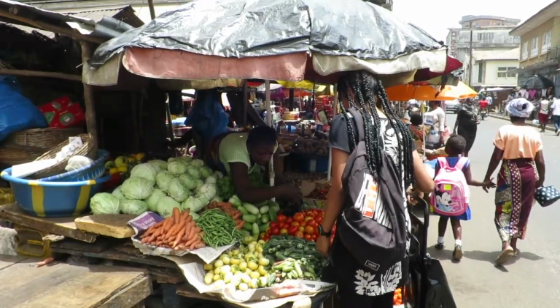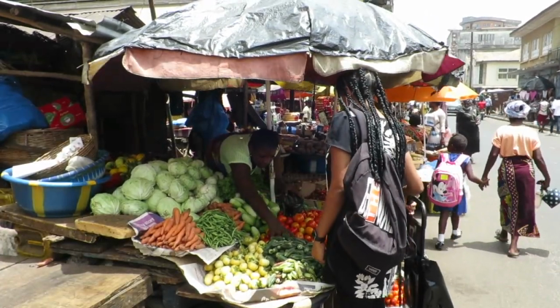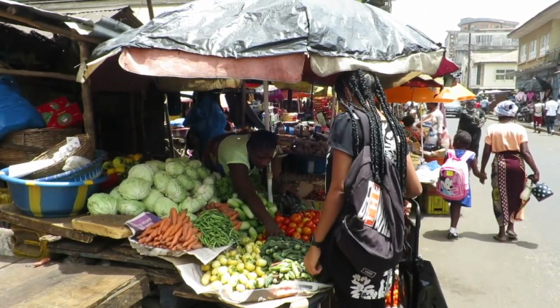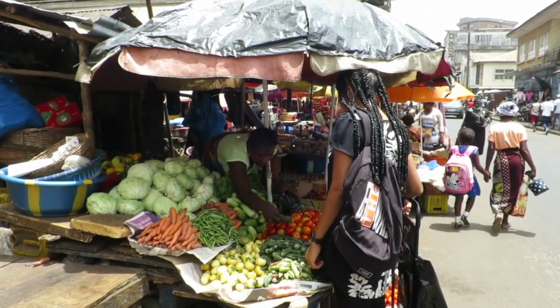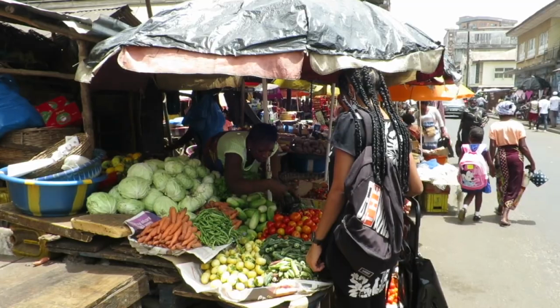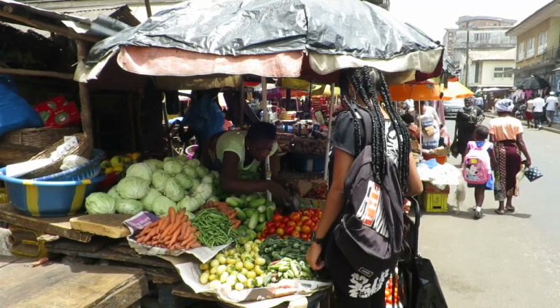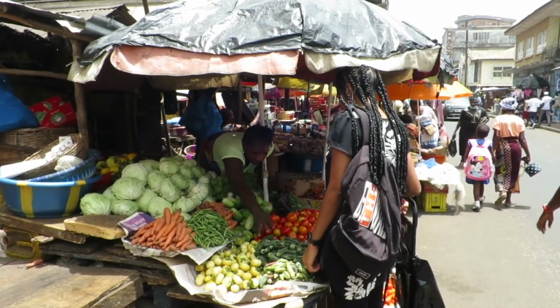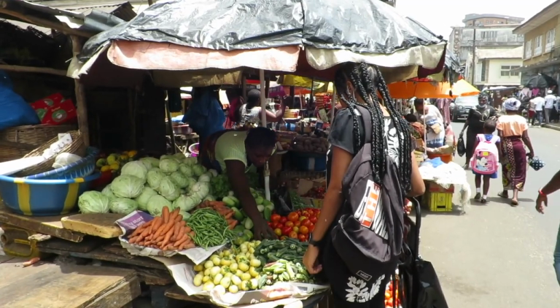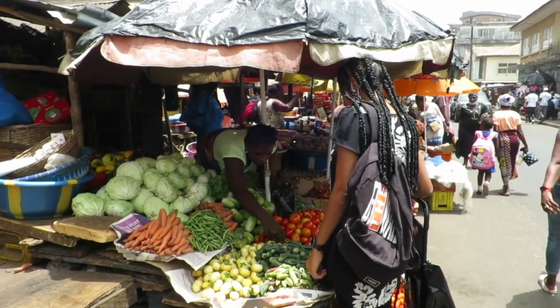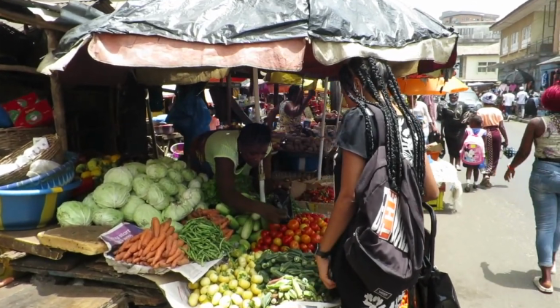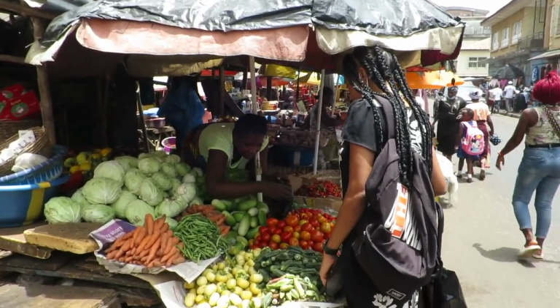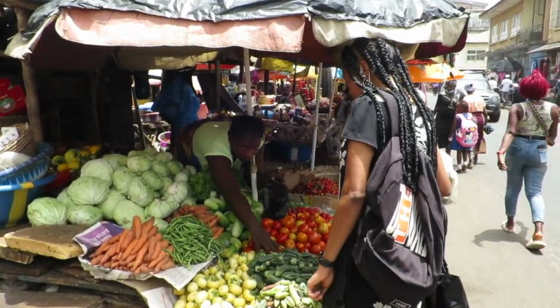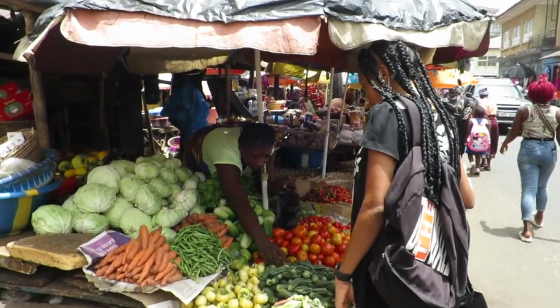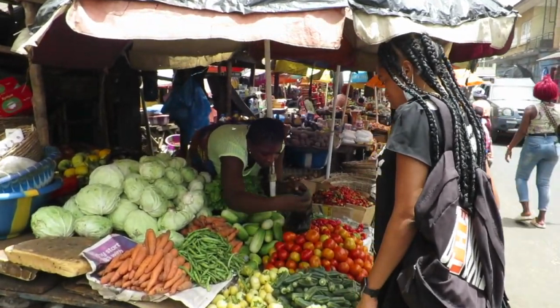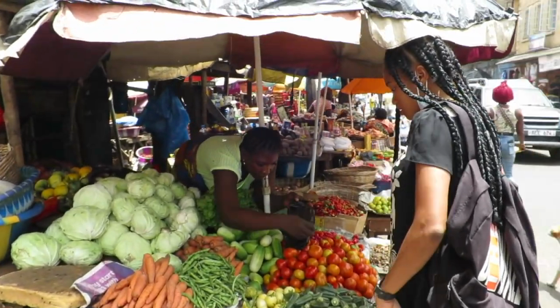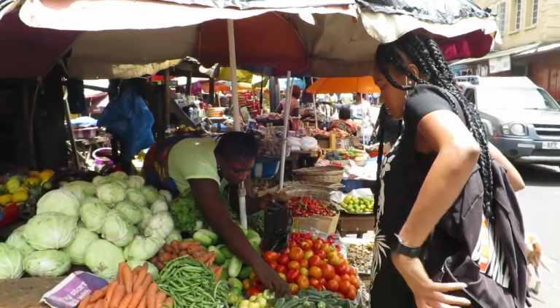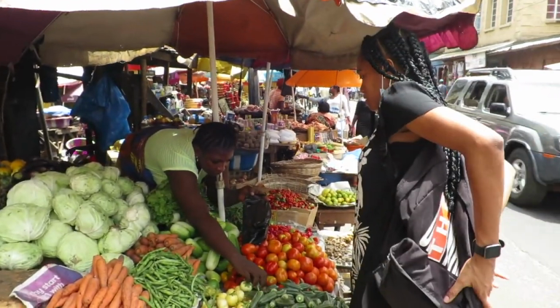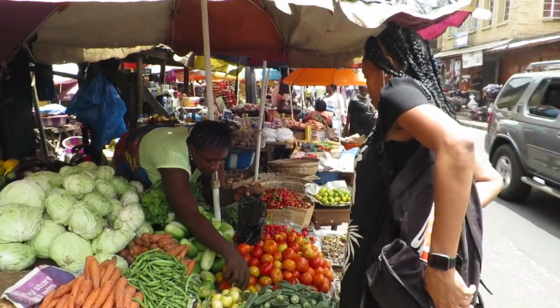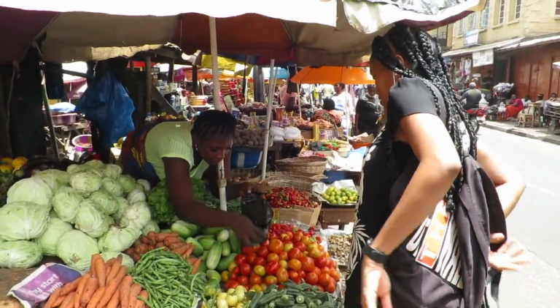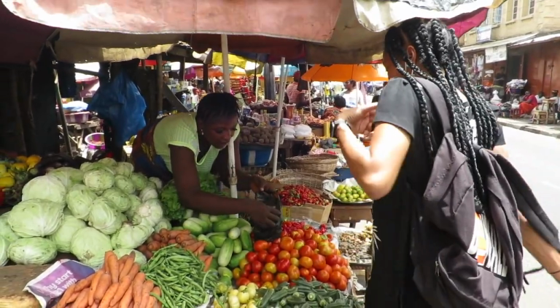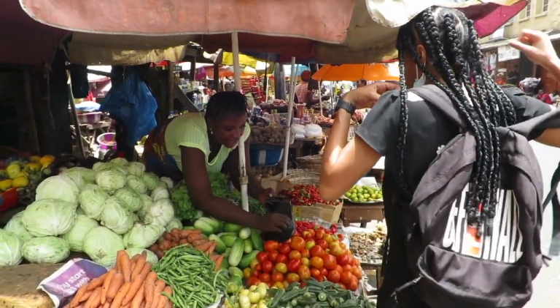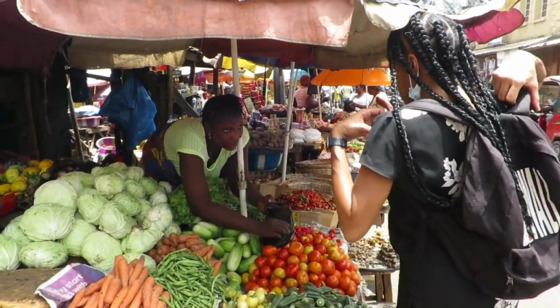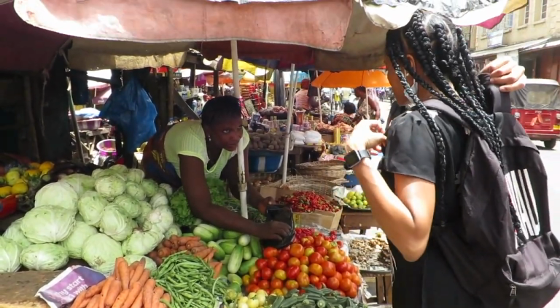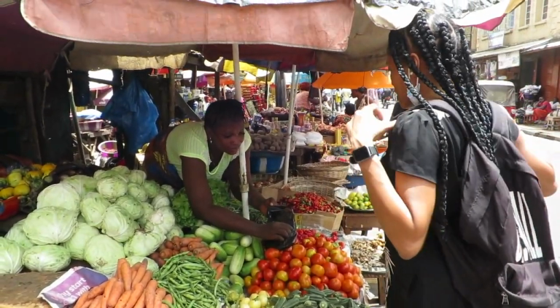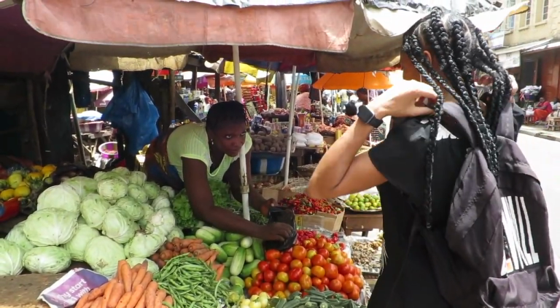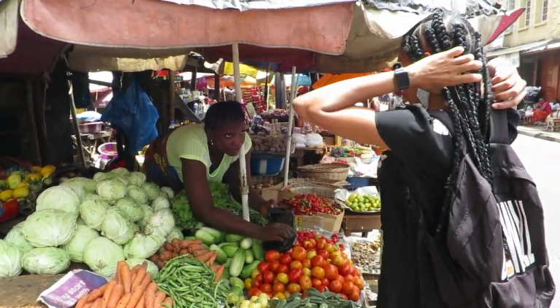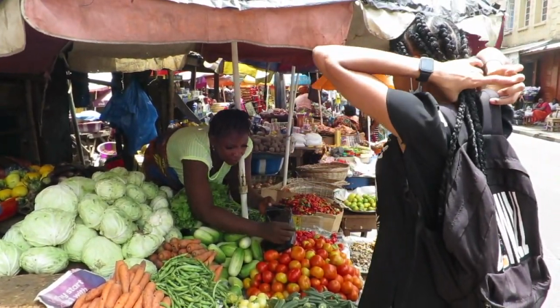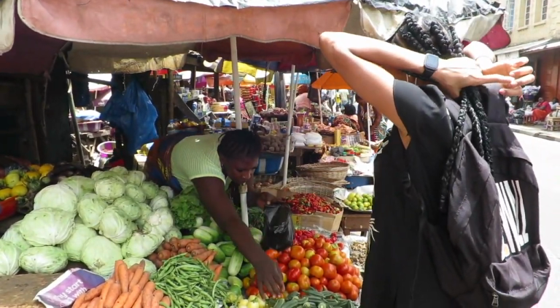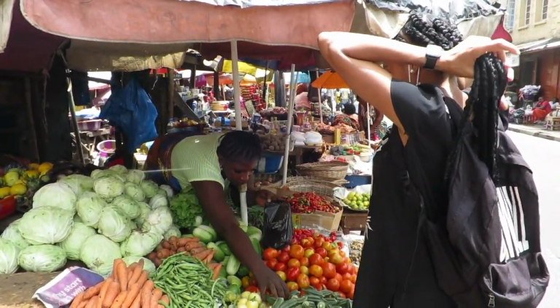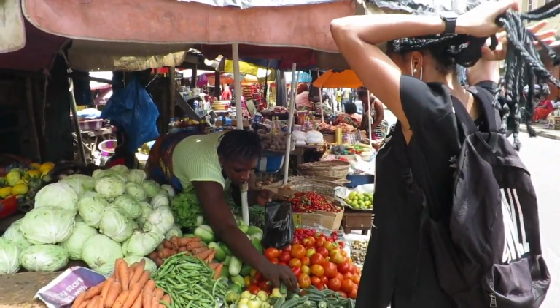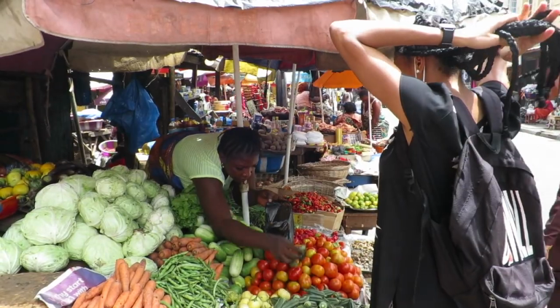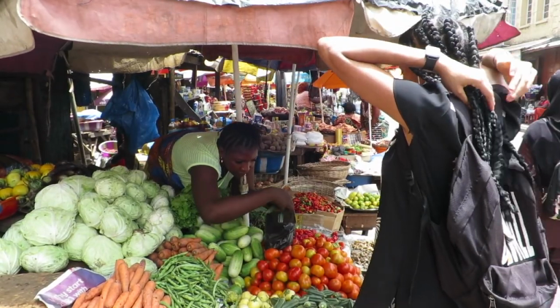Excuse the hair on my head — I did that braid on myself and it's not looking the best. But what the seller is doing here is putting the vegetables that I have chosen in a bag, and then I'll pay her for the vegetables.